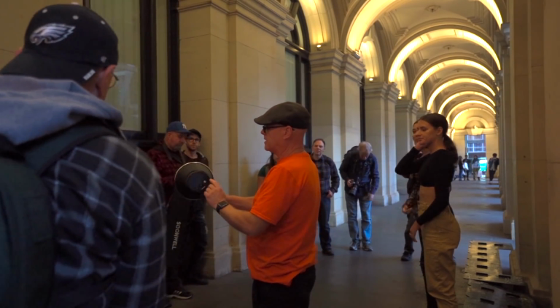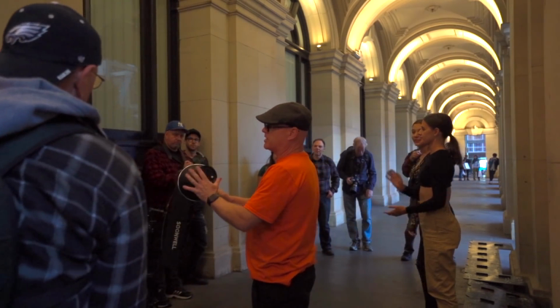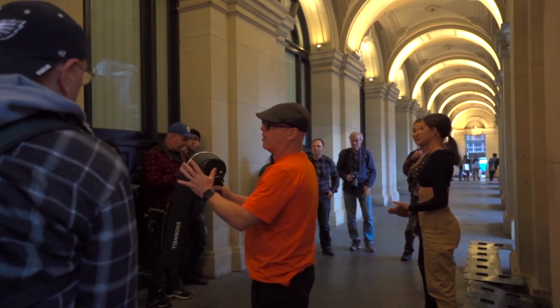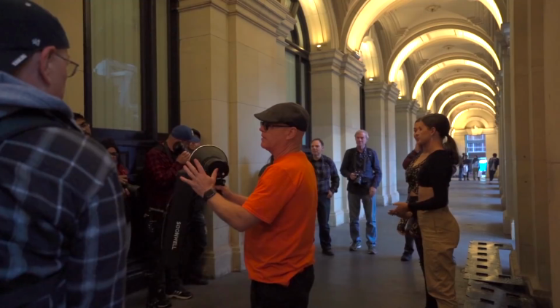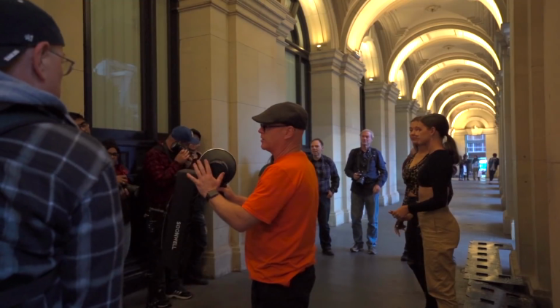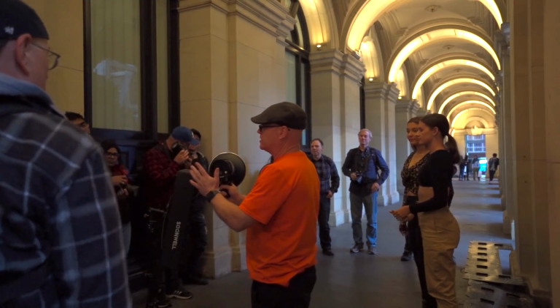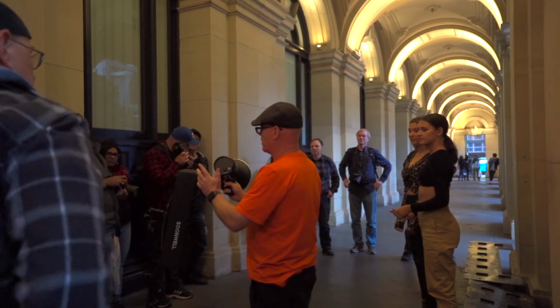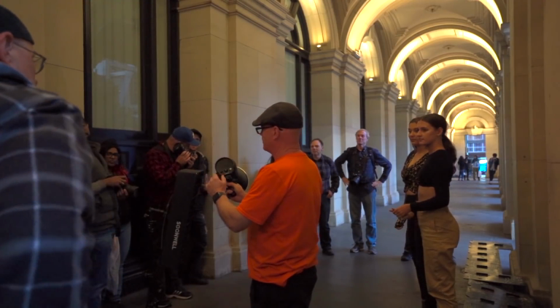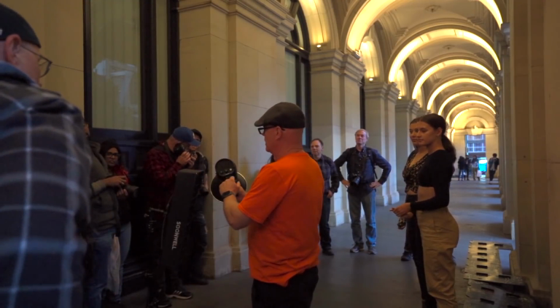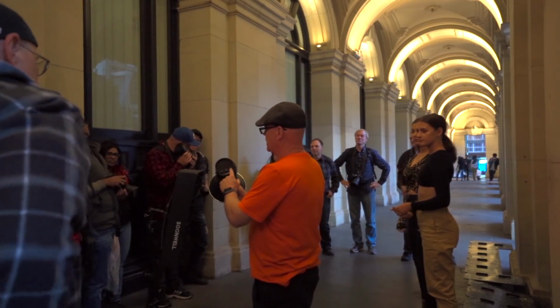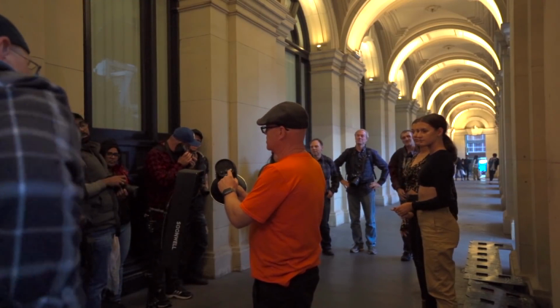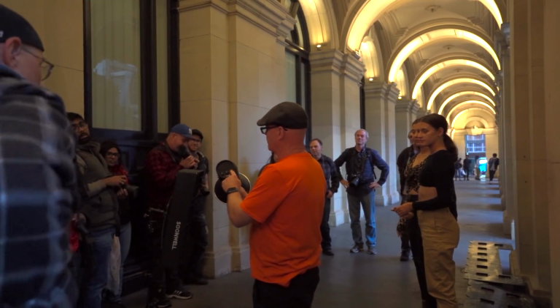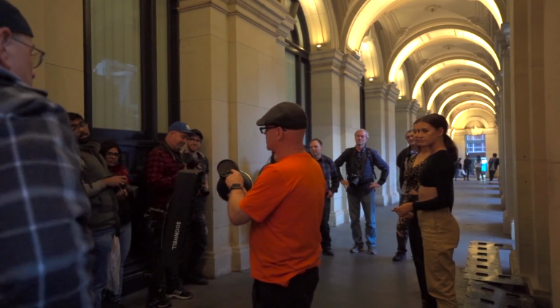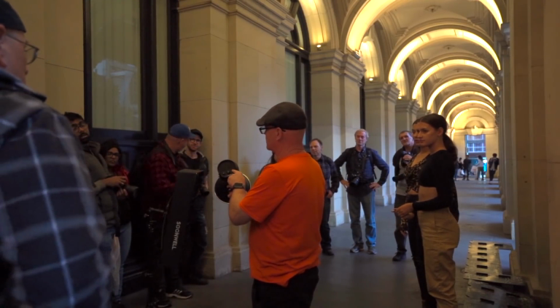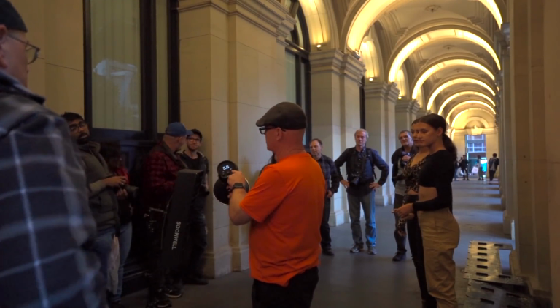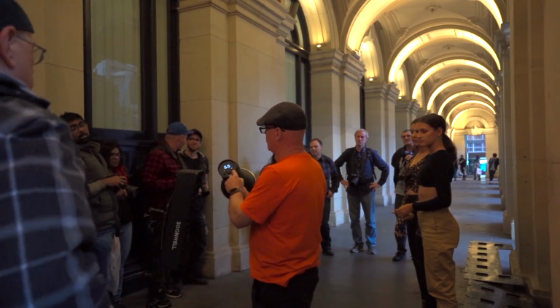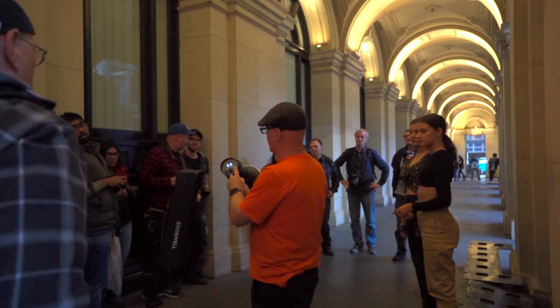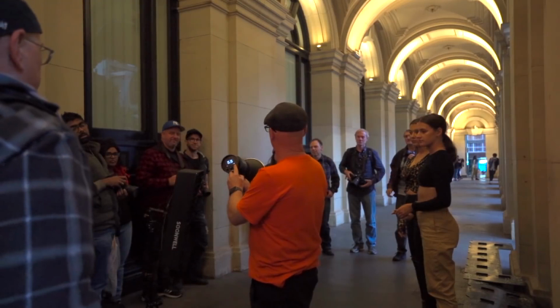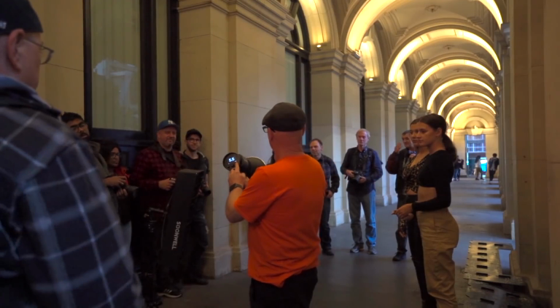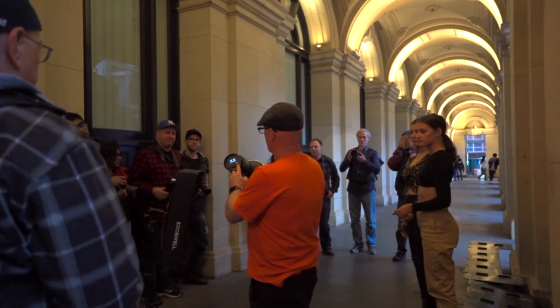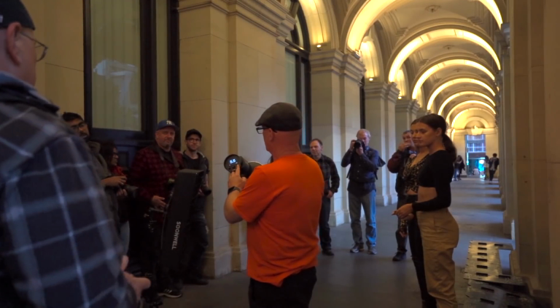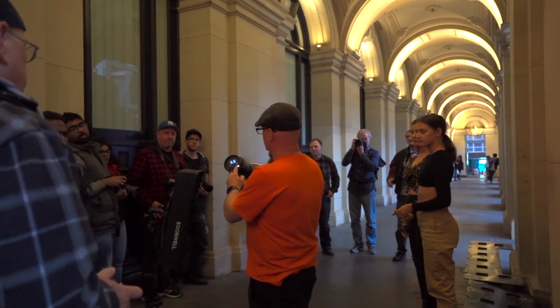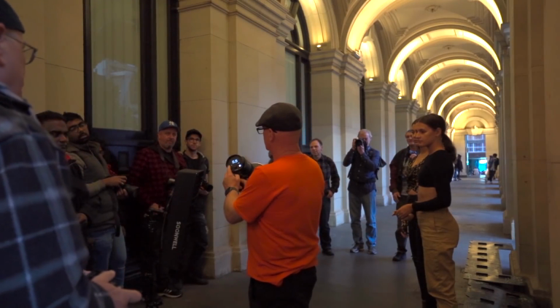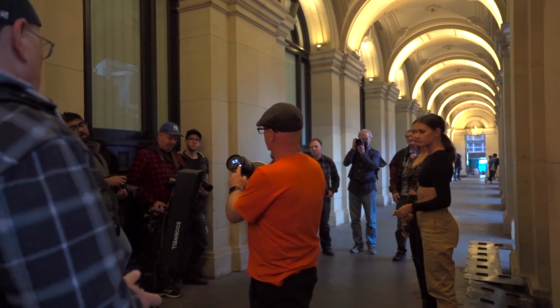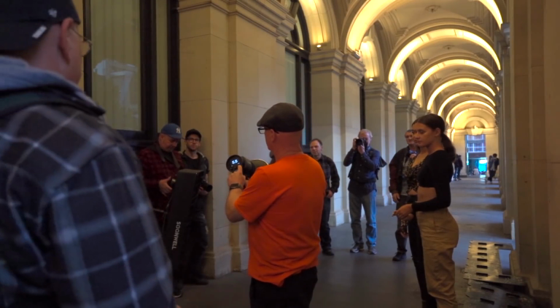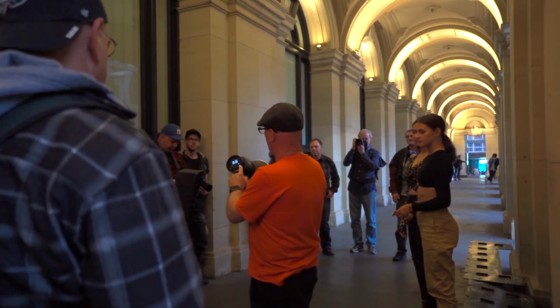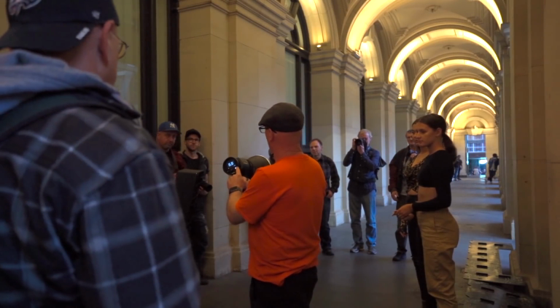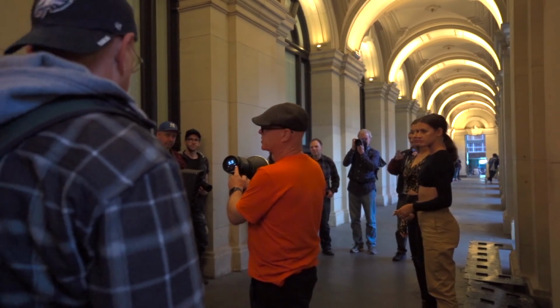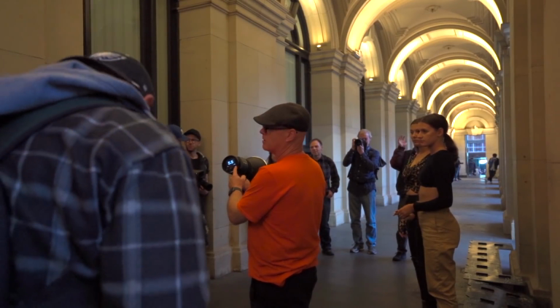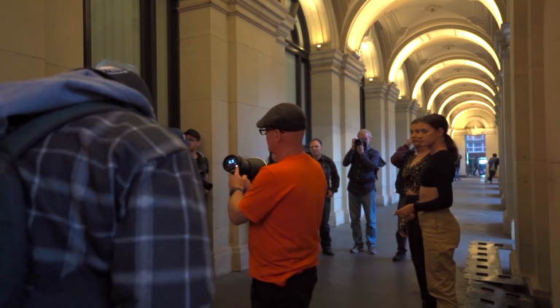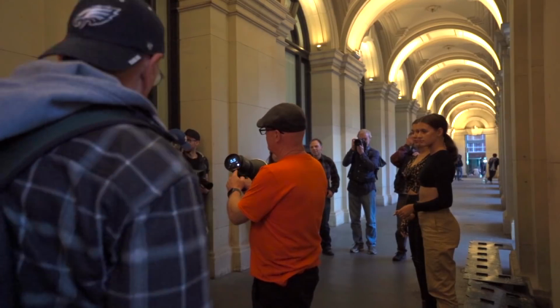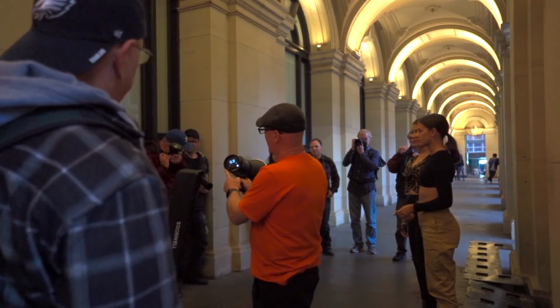You can see here I'm going through the Profoto B10 and showing how the continuous light works. Let me know what you think about all this — I'd love to know your opinions, so leave them down below. I'll see you all again soon for the next video. Bye for now.